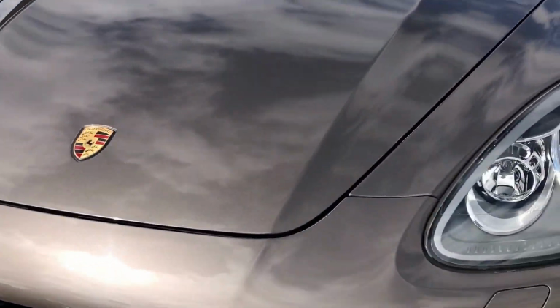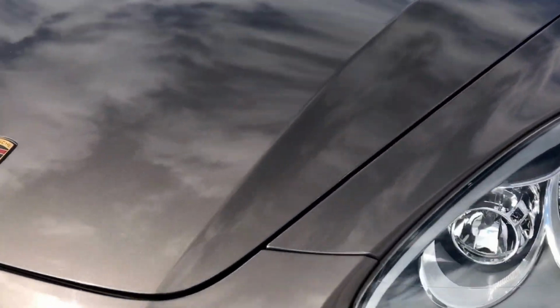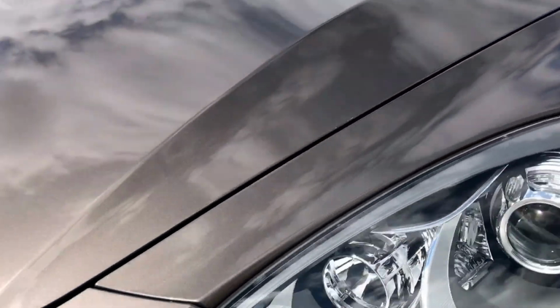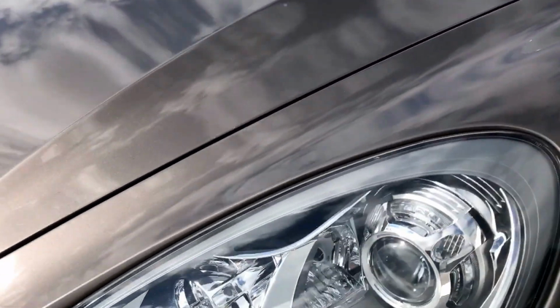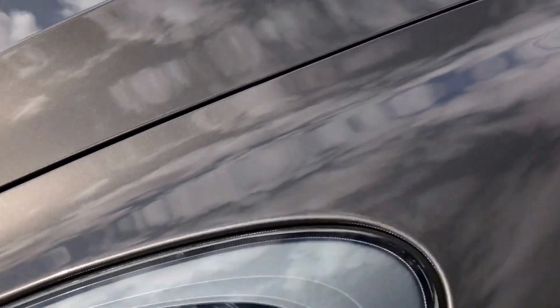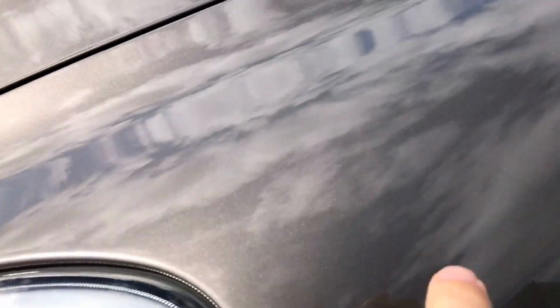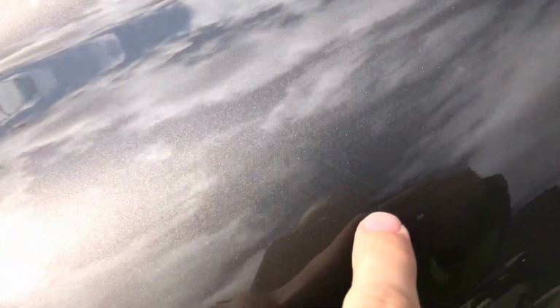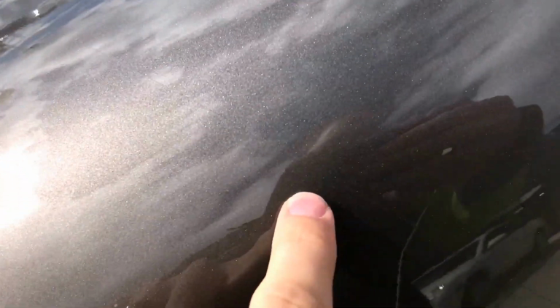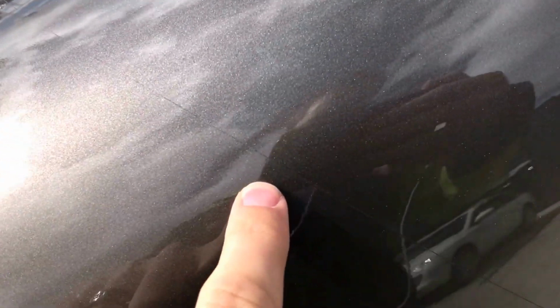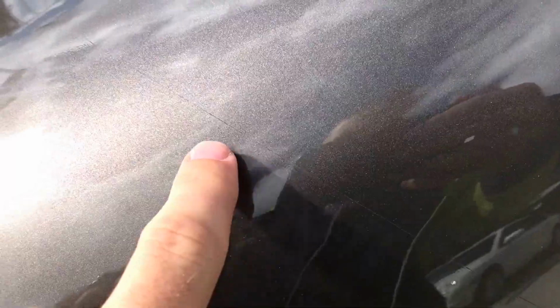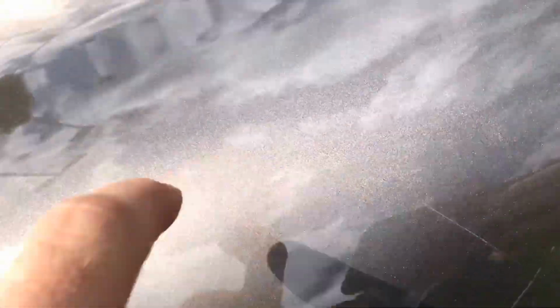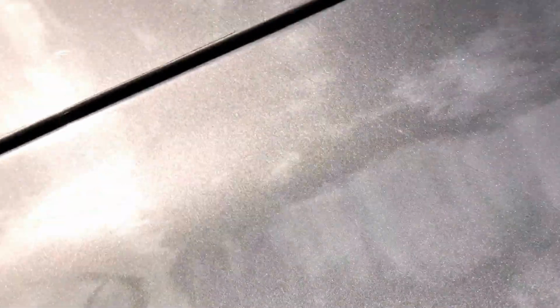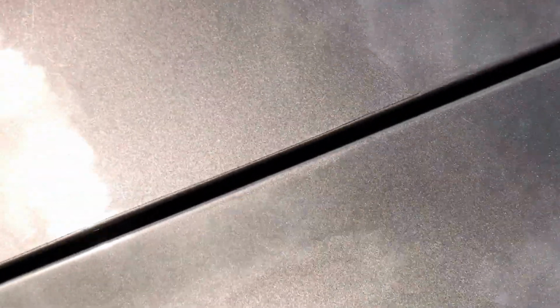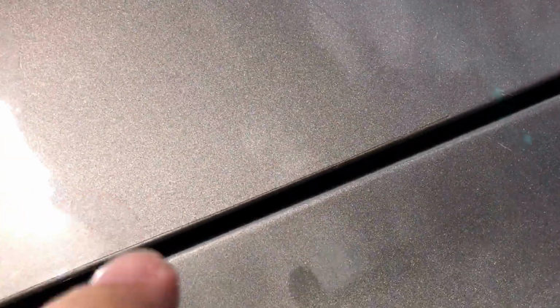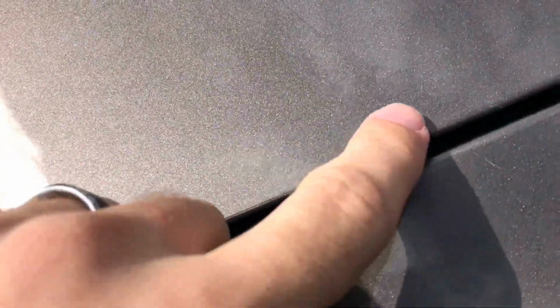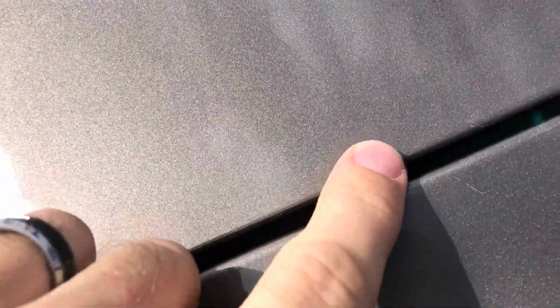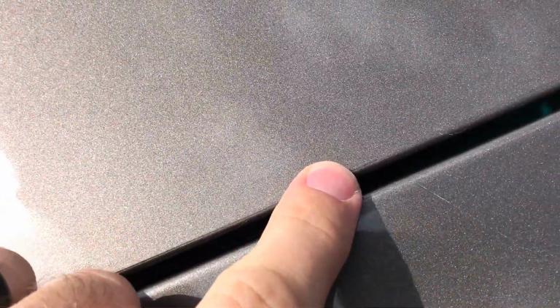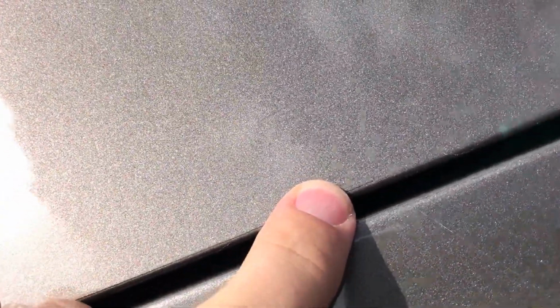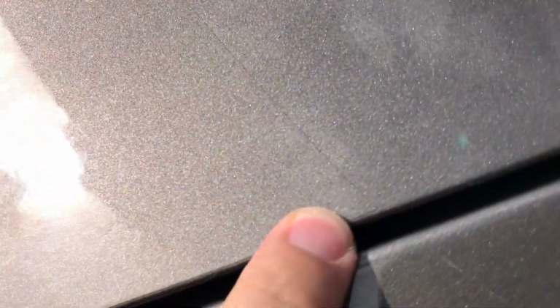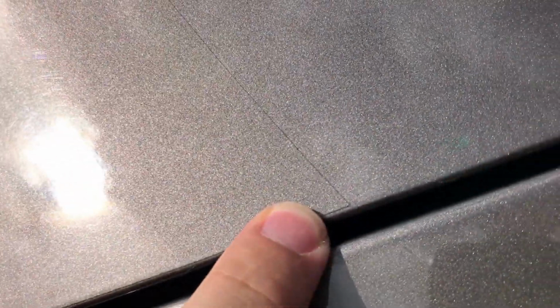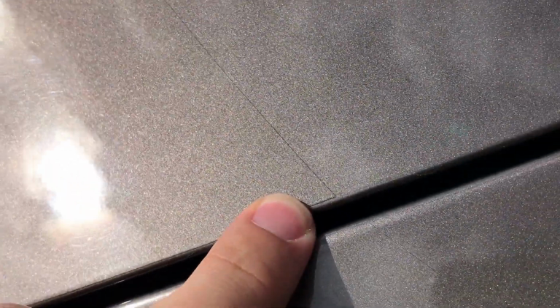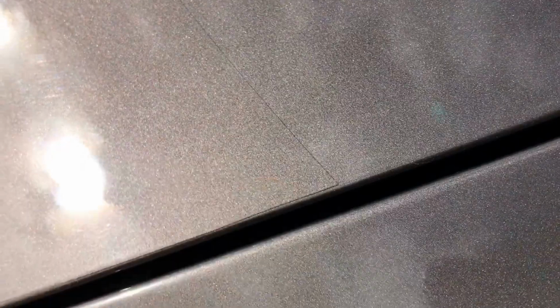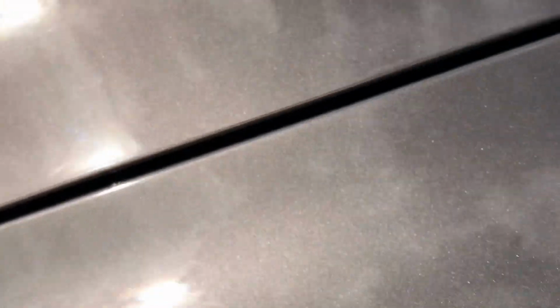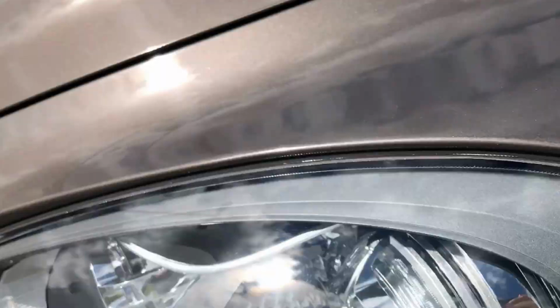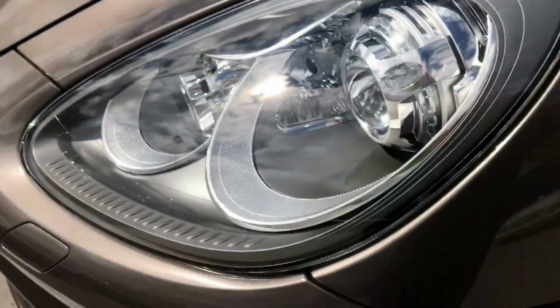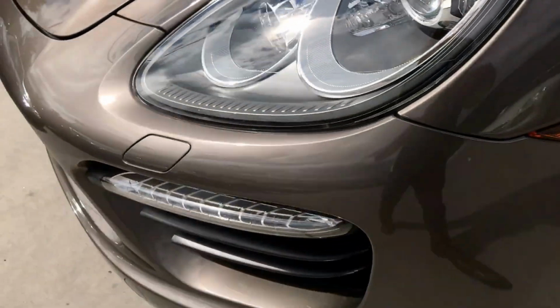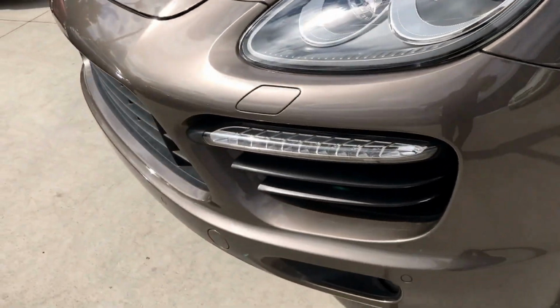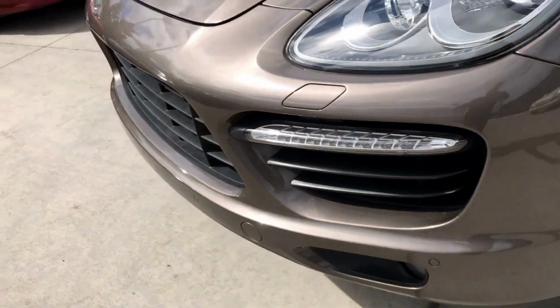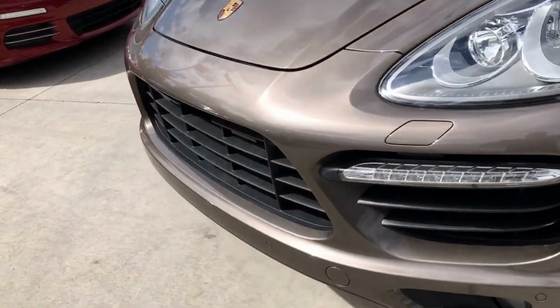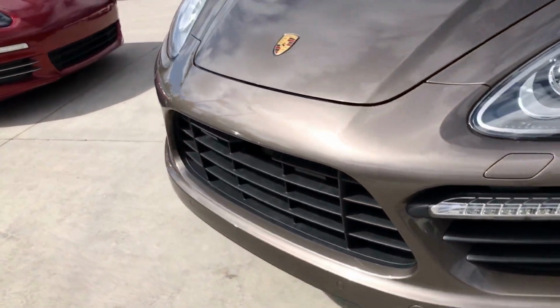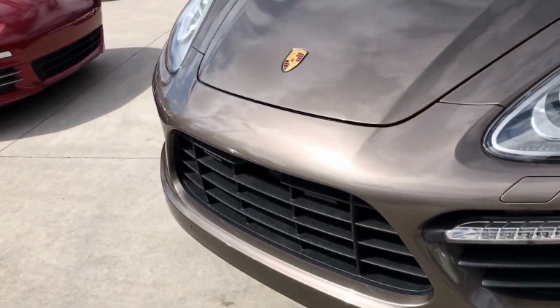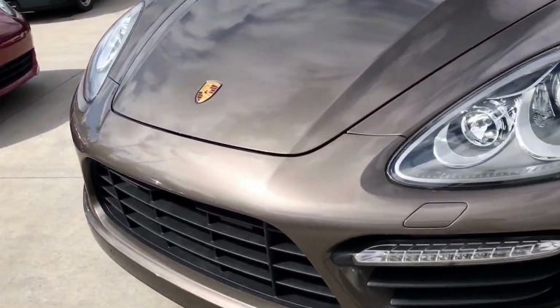It's in pretty fantastic shape. It does have clear mask on the front end — you can kind of see the line there on the hood. A little hard to see, which is actually kind of nice. It's definitely doing its job. Not many chips or anything on the front end.